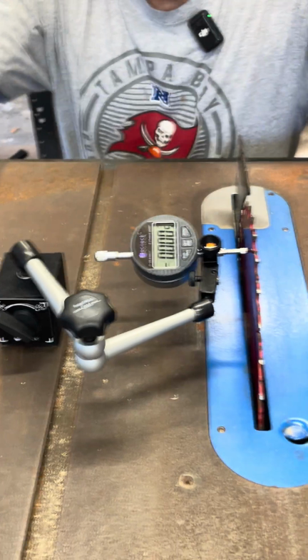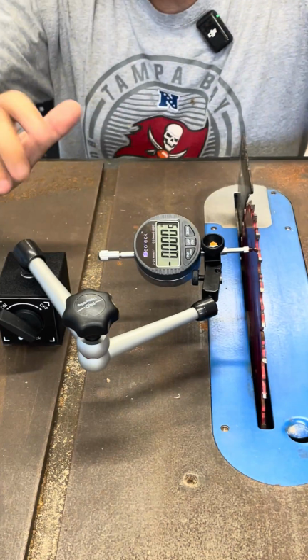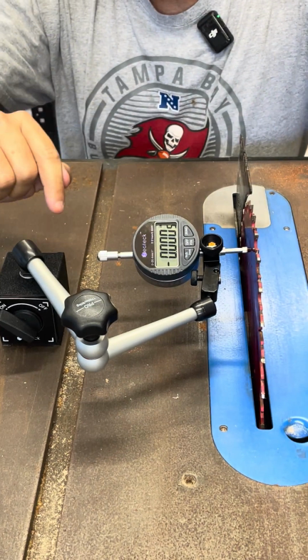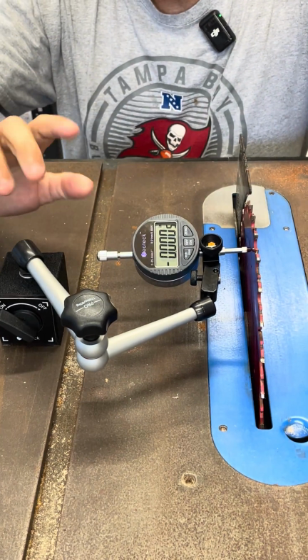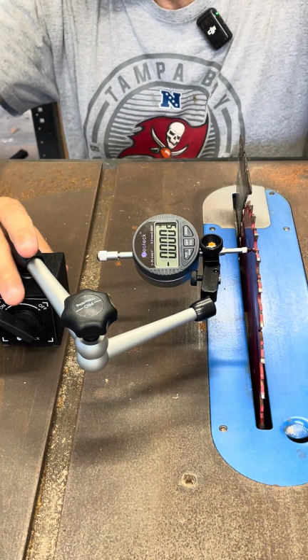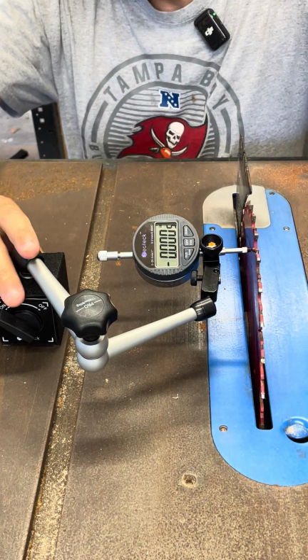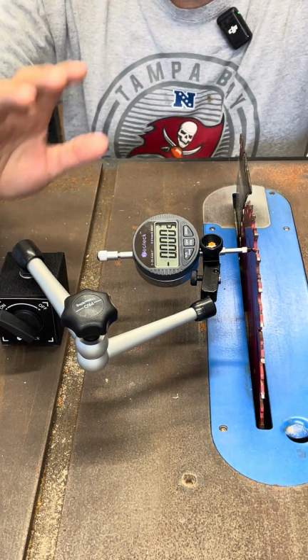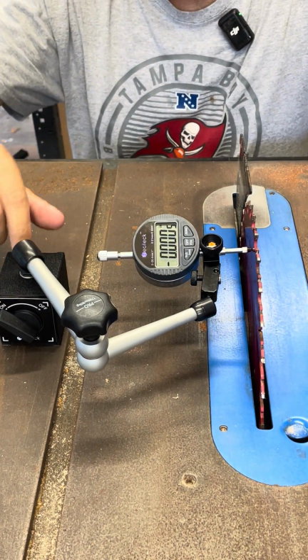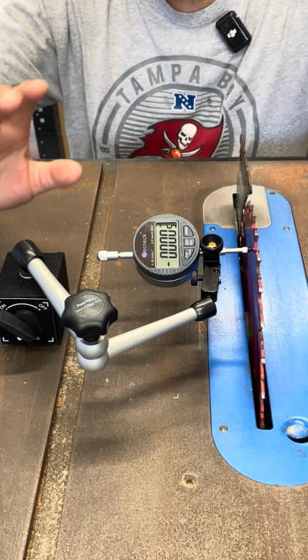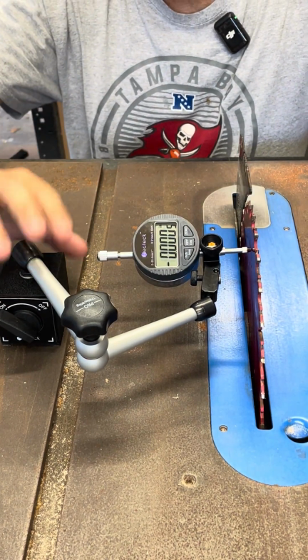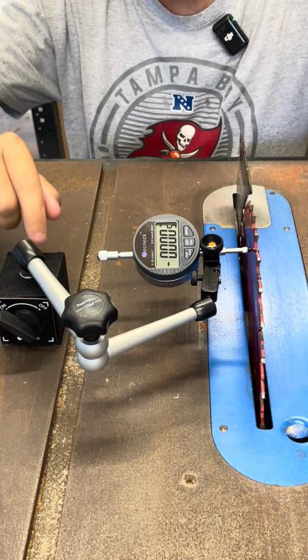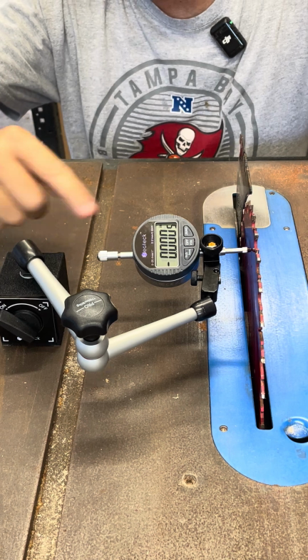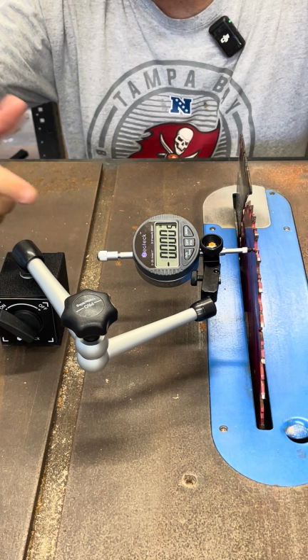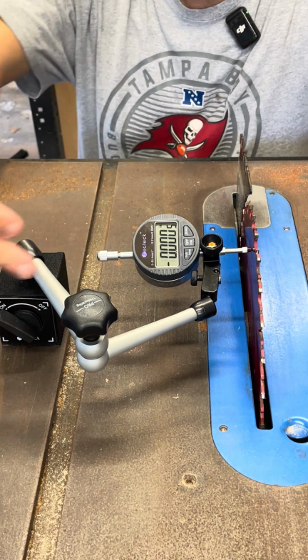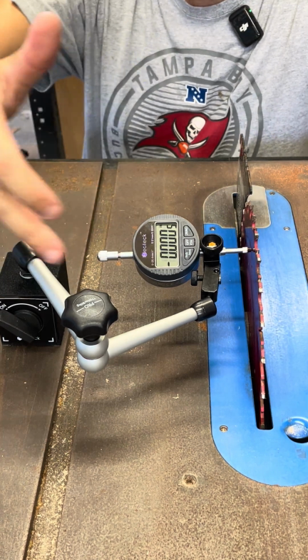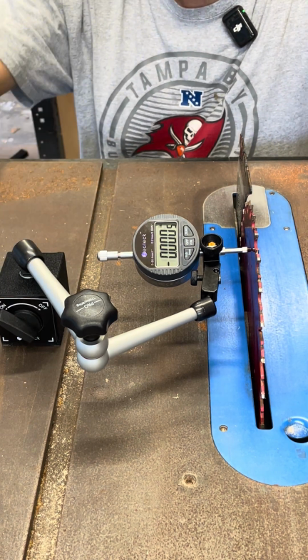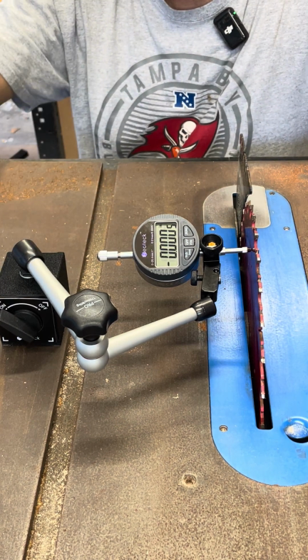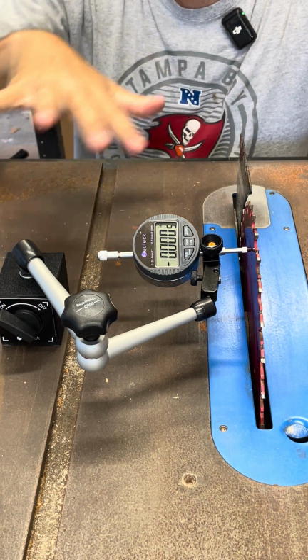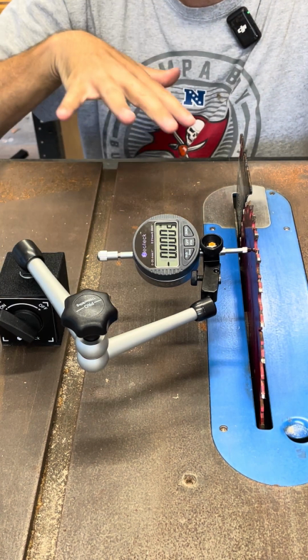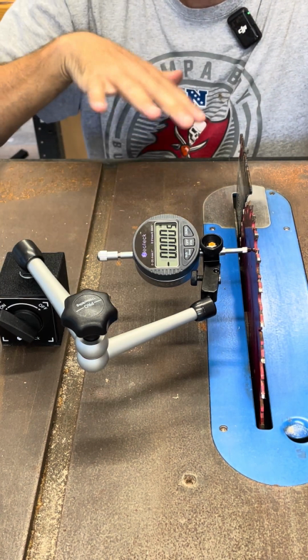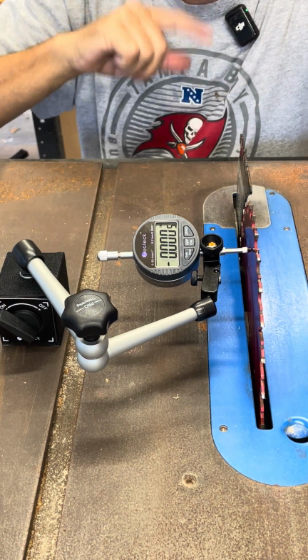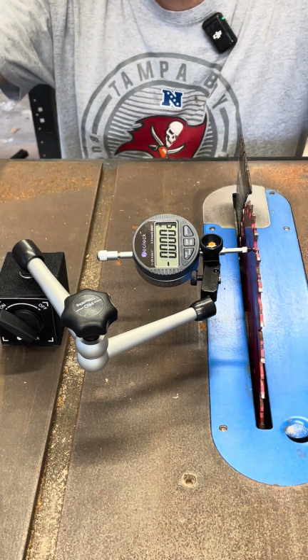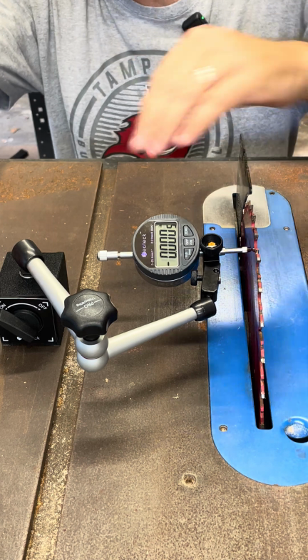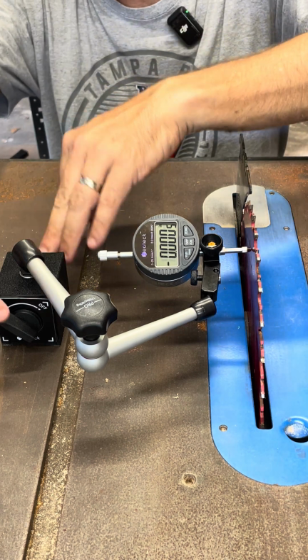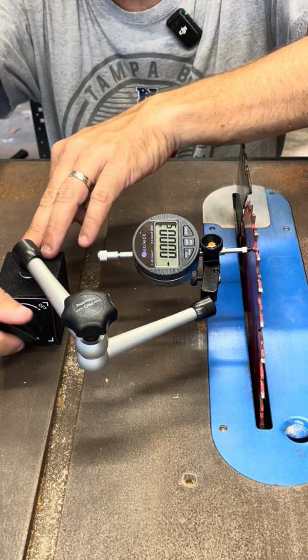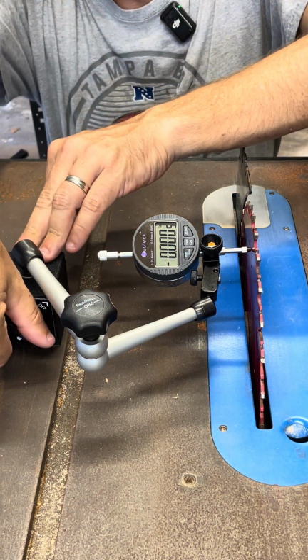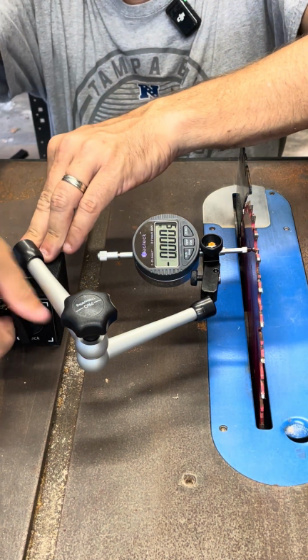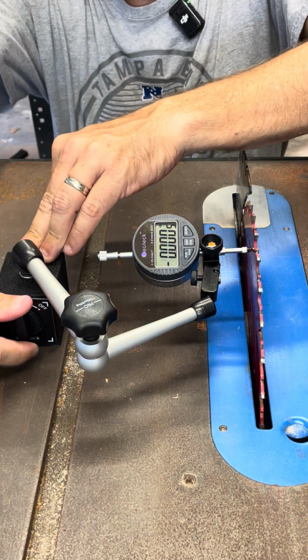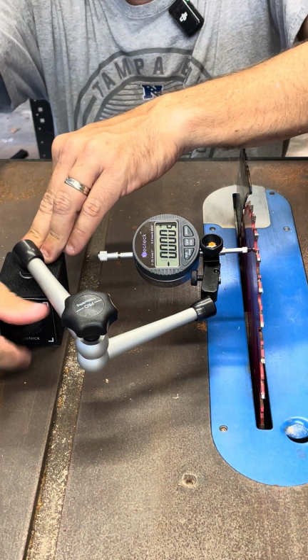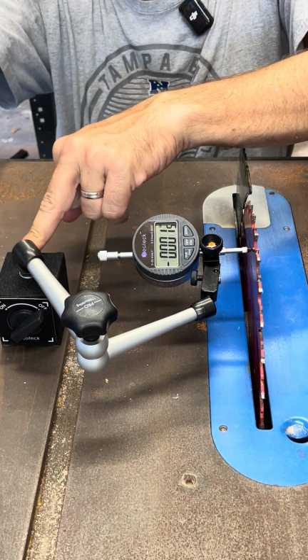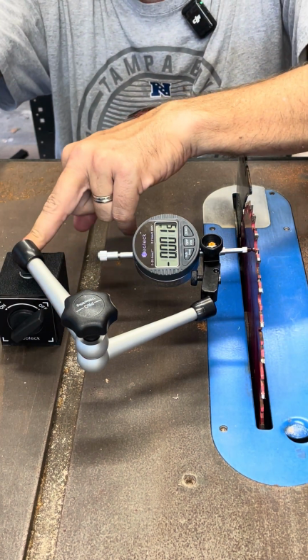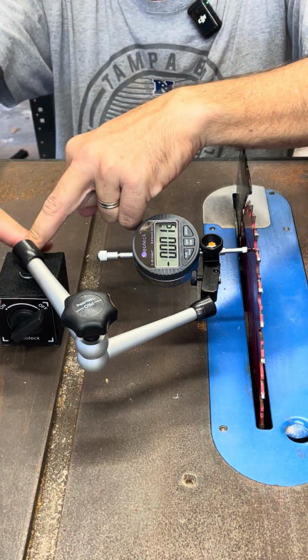I'm going to give you a little walkthrough of this magnetic base dial indicator with this kind of articulating arm. I have it set up on my saw, but I want to show you a neat feature. Over here, it's a magnetic base with a toggle on-off.